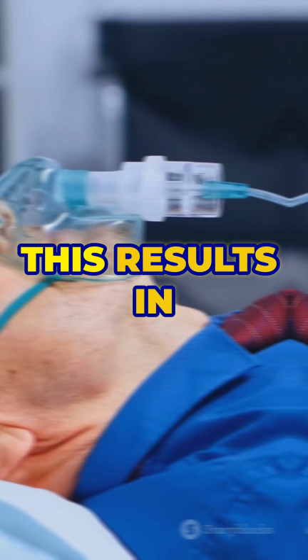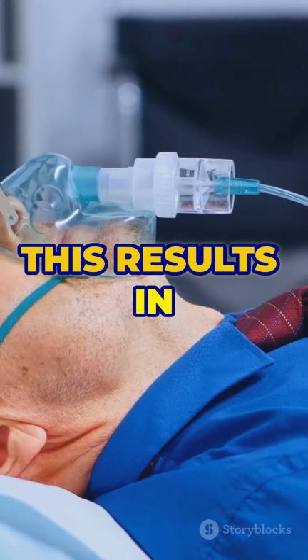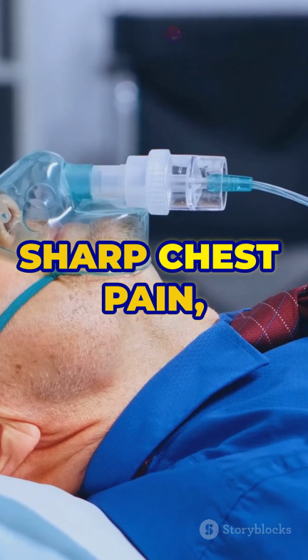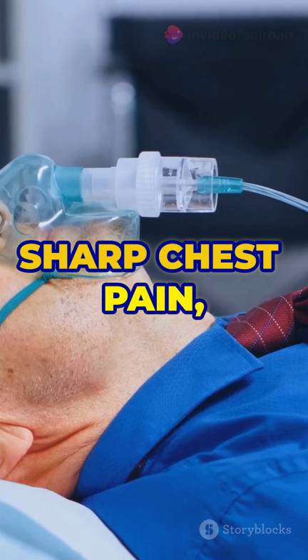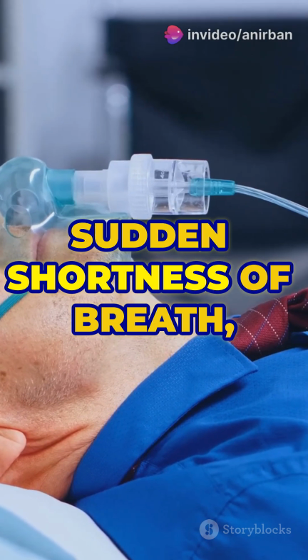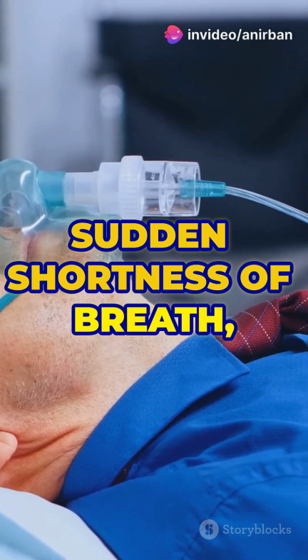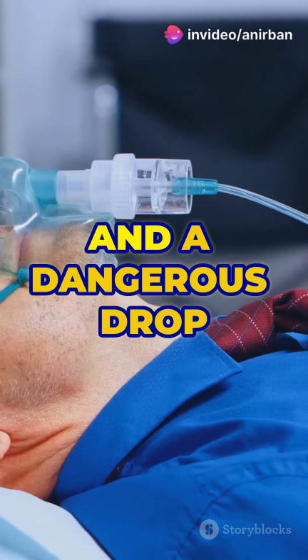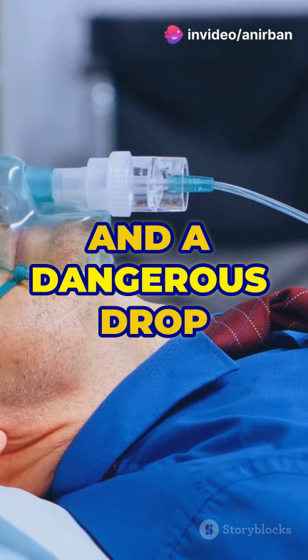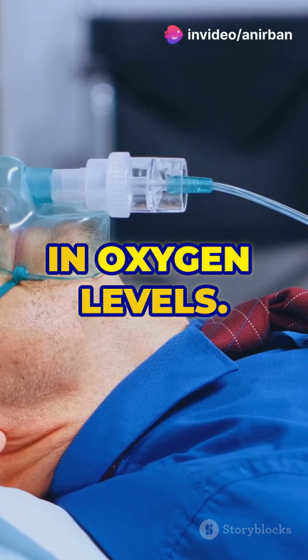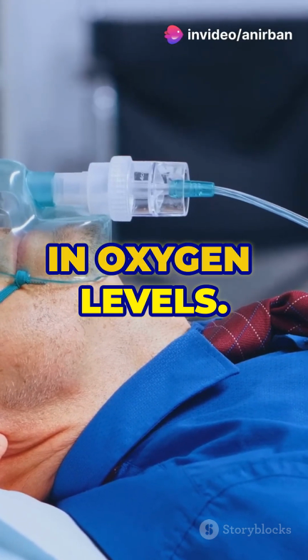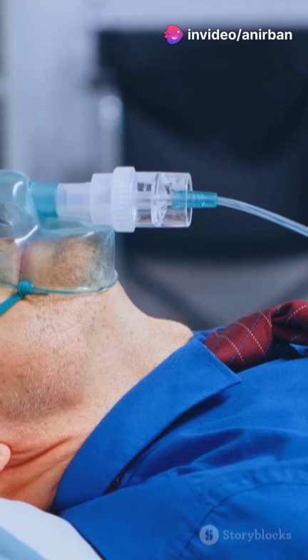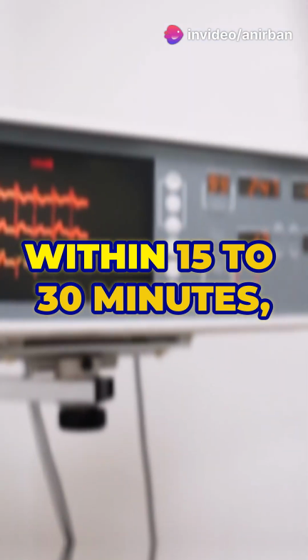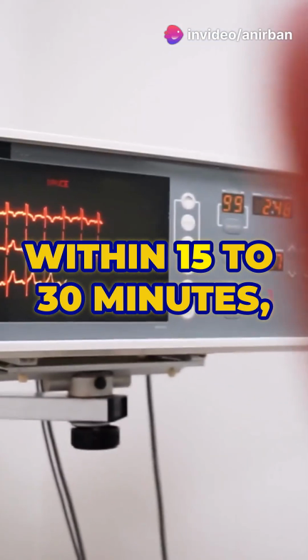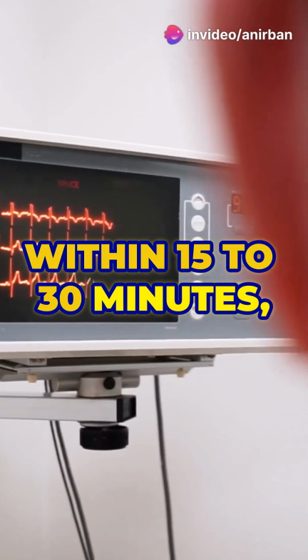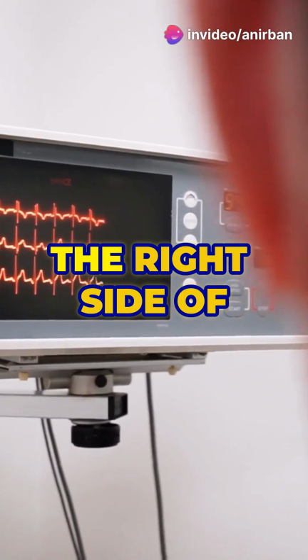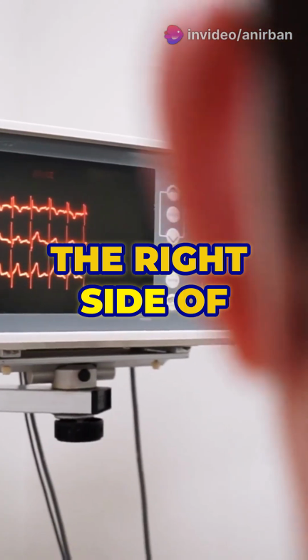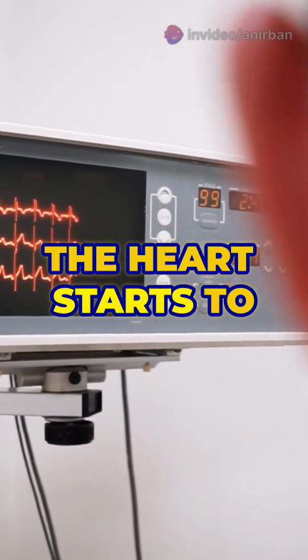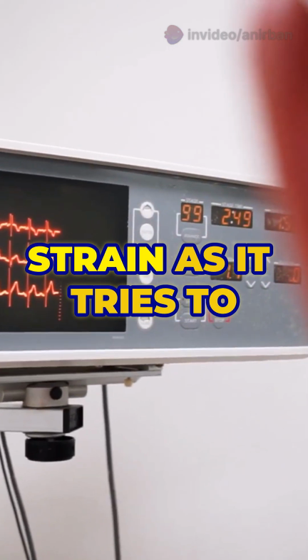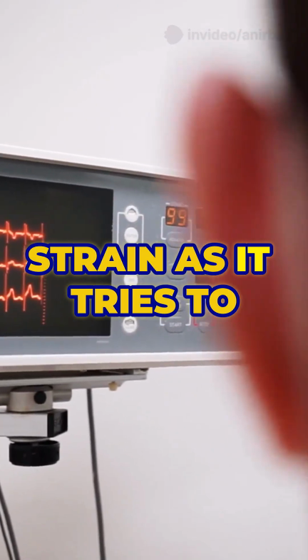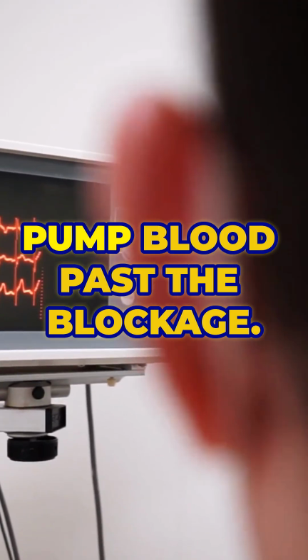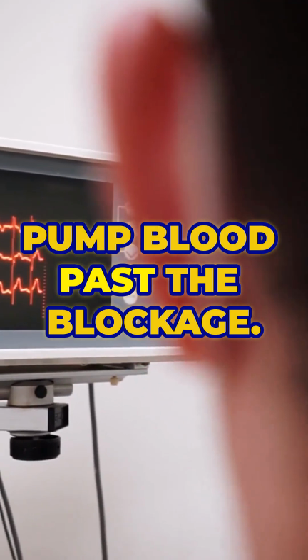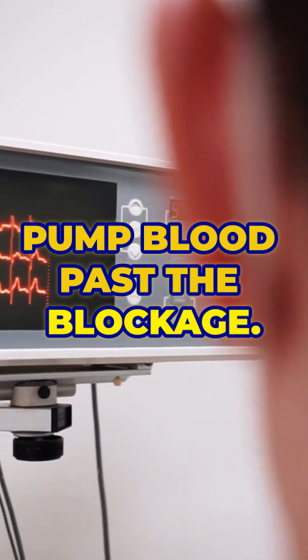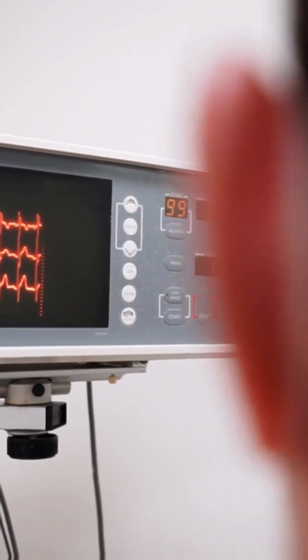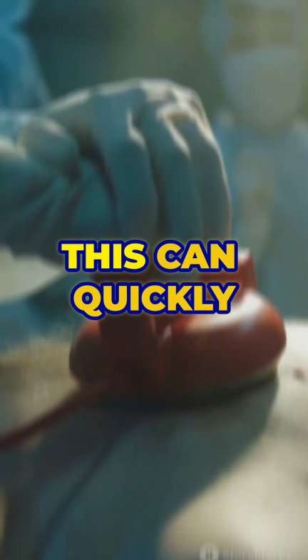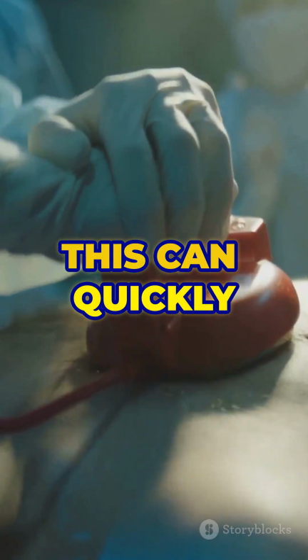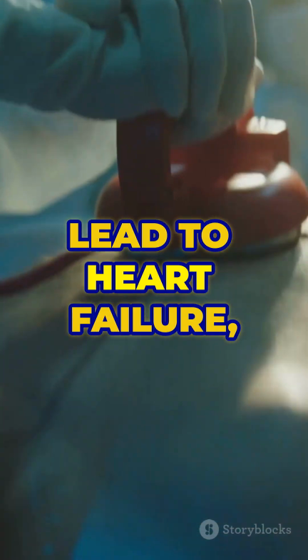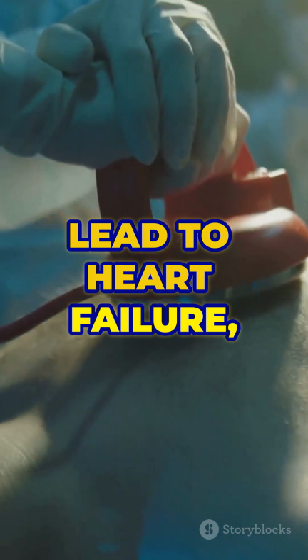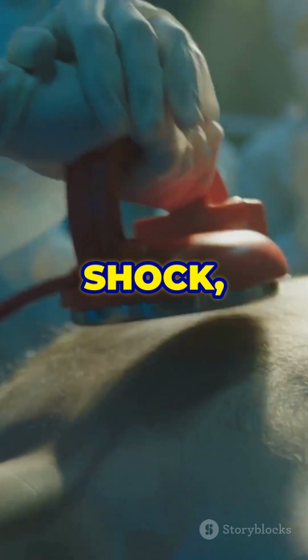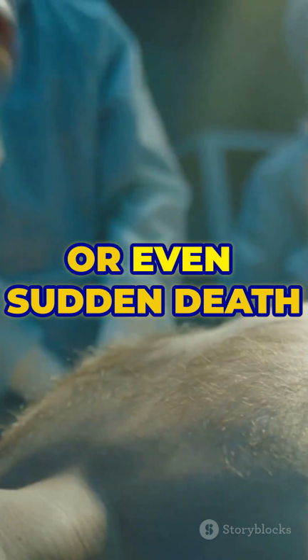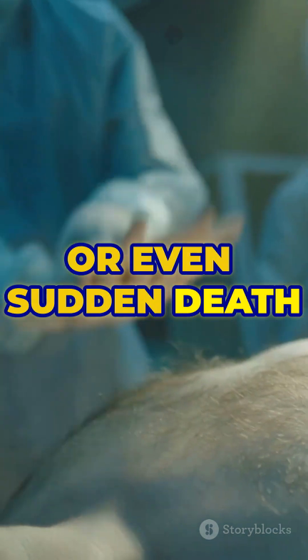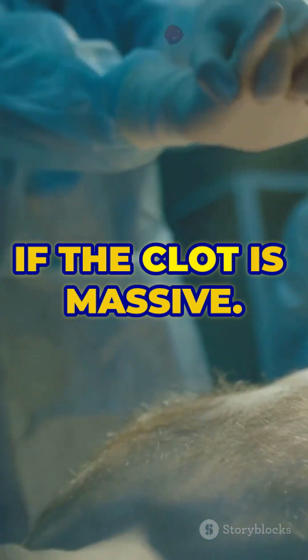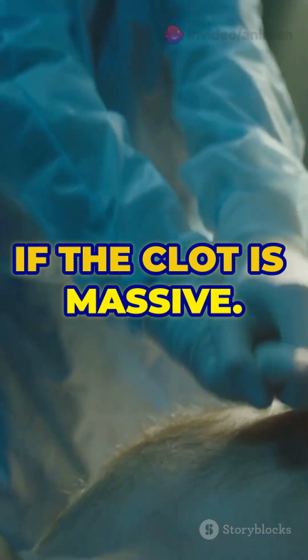This results in sharp chest pain, sudden shortness of breath, and a dangerous drop in oxygen levels. Within 15 to 30 minutes, the right side of the heart starts to strain as it tries to pump blood past the blockage. This can quickly lead to heart failure, shock, or even sudden death if the clot is massive.